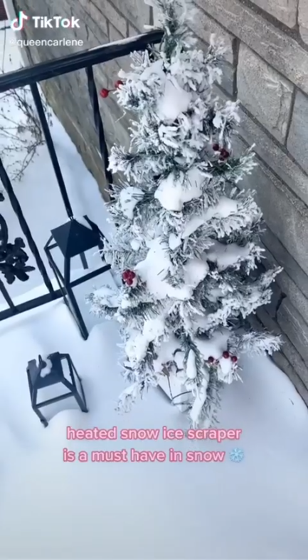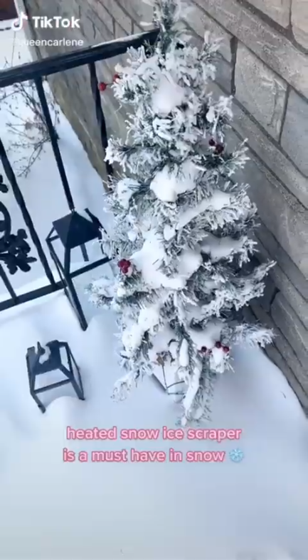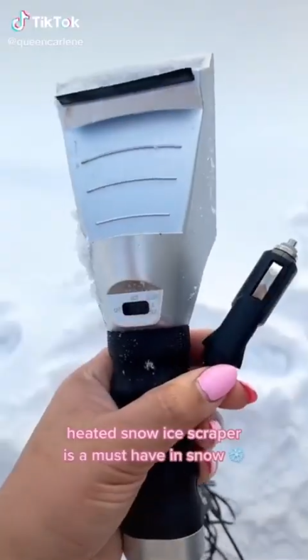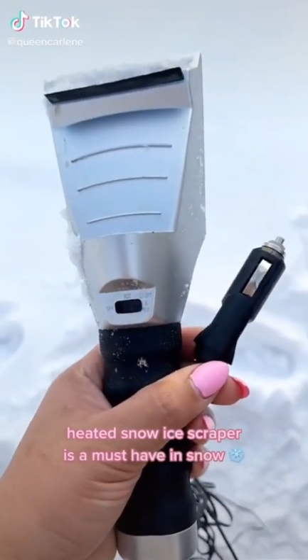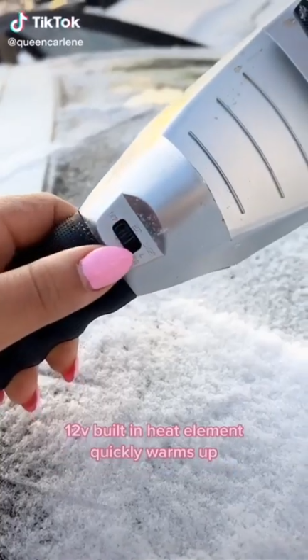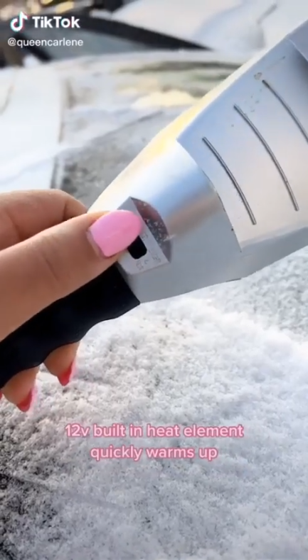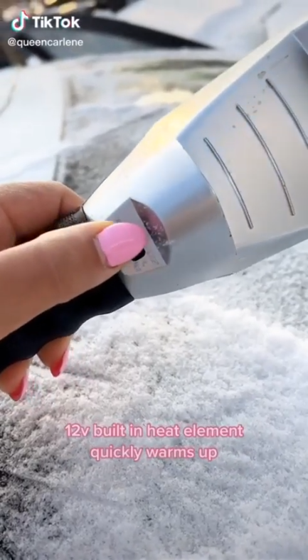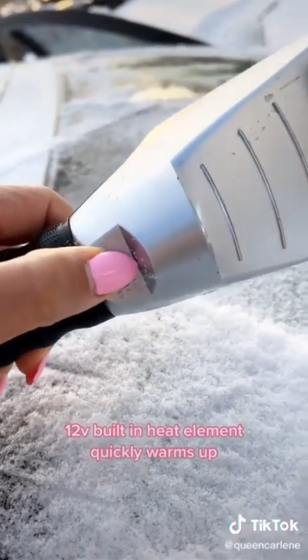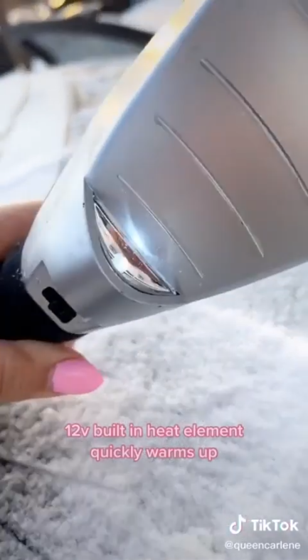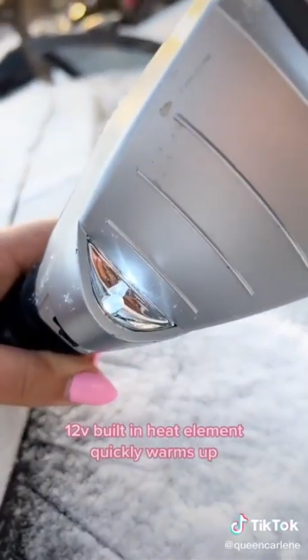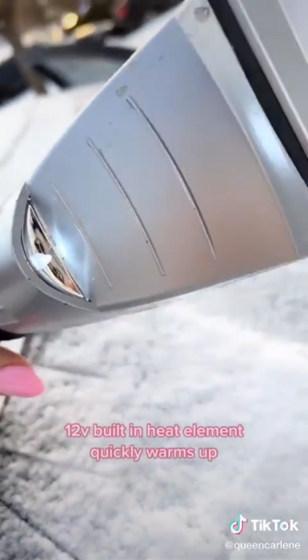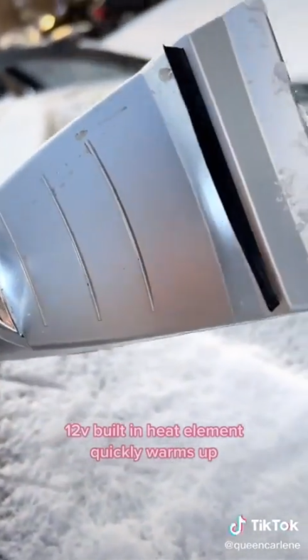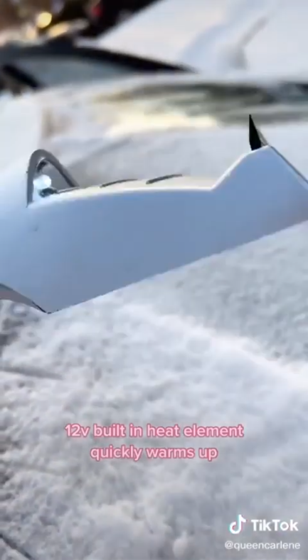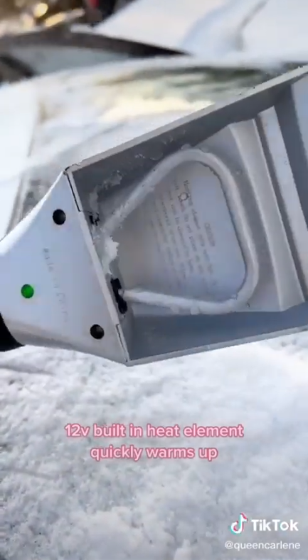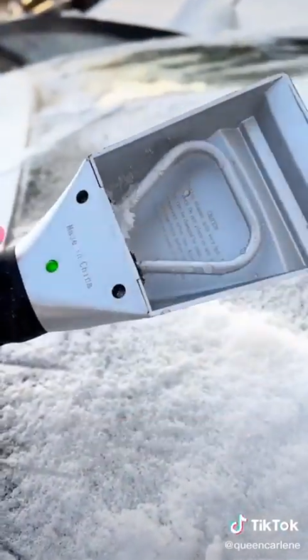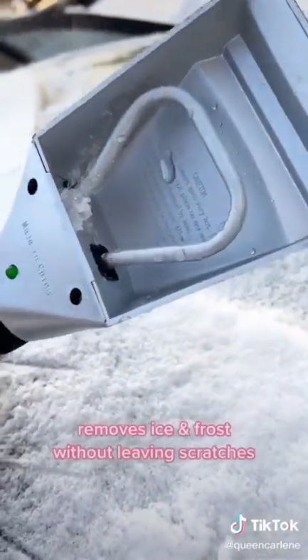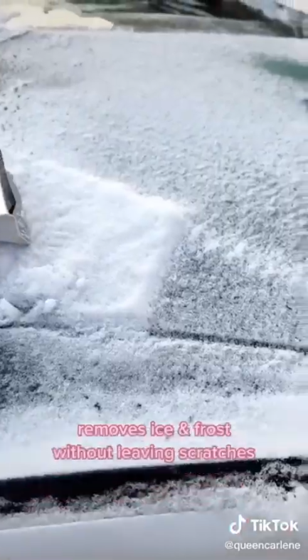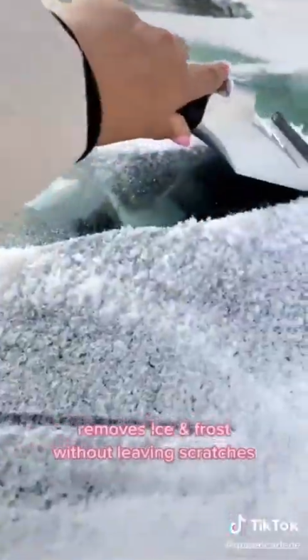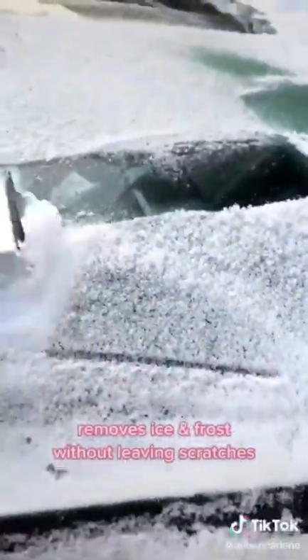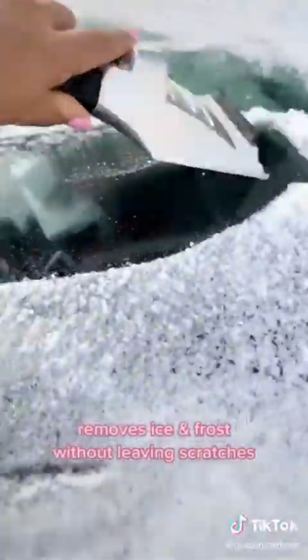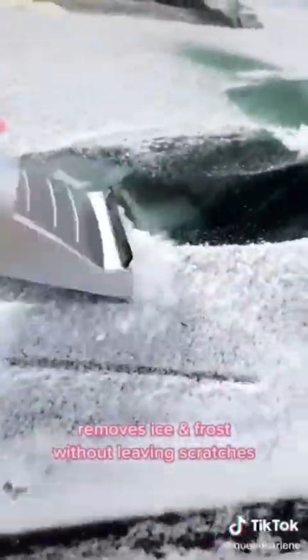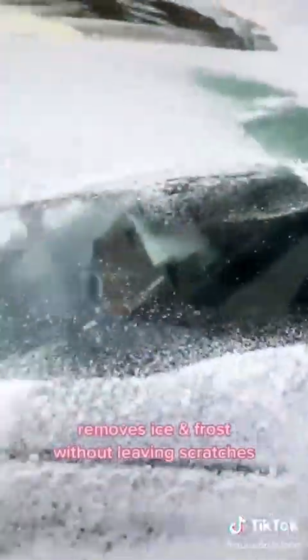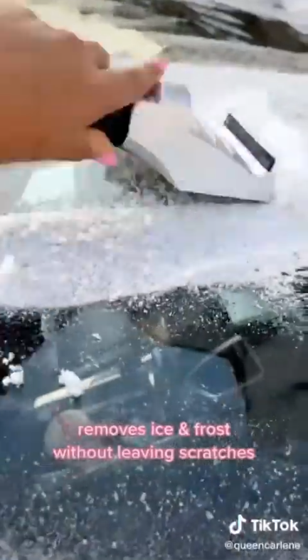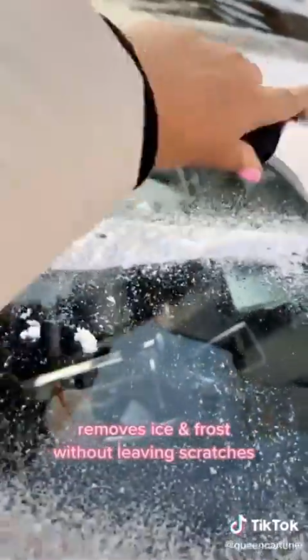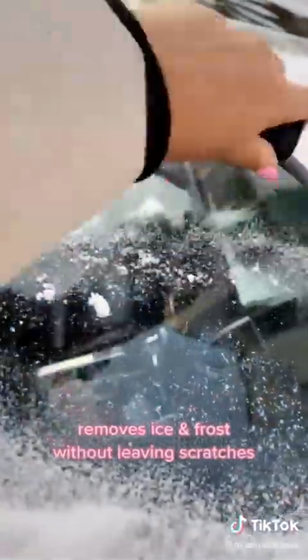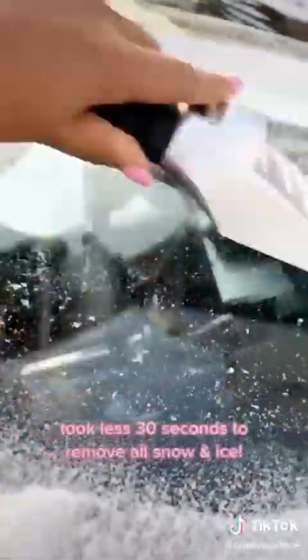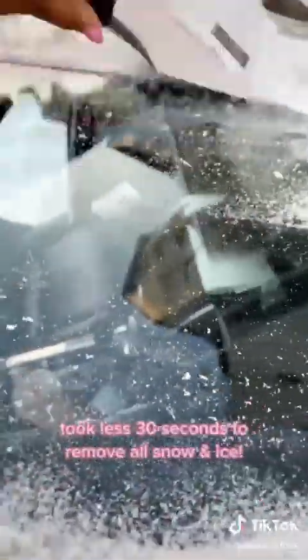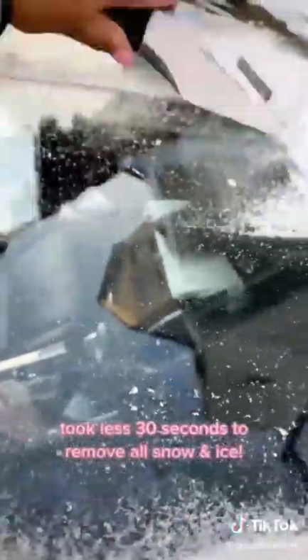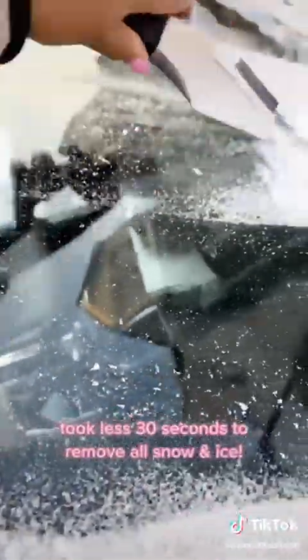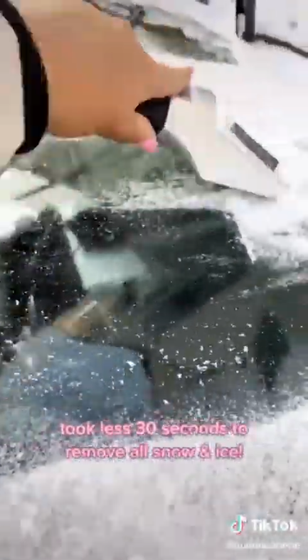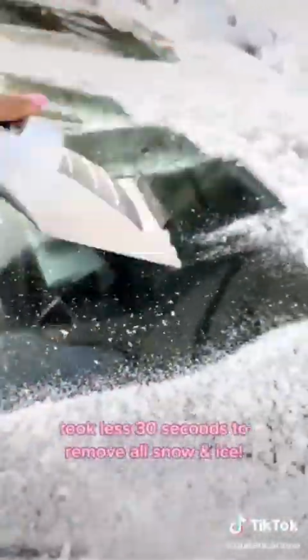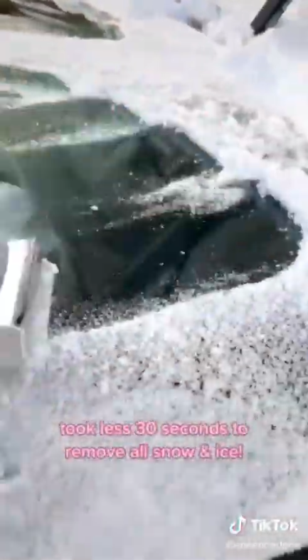This heated snow ice scraper is a must-have if you live anywhere it snows. The 12-volt built-in heat element helps remove ice and frost from car windshields without leaving scratches, and heats away stubborn ice super quickly with minimal effort. Best part is it comes with a 15-foot cord that plugs into any car socket.